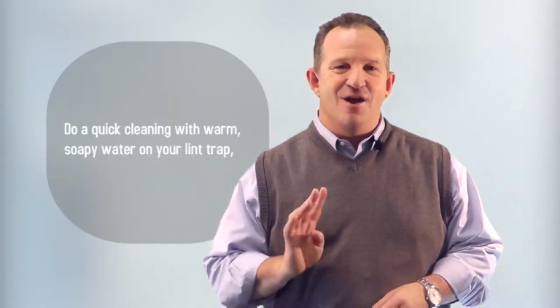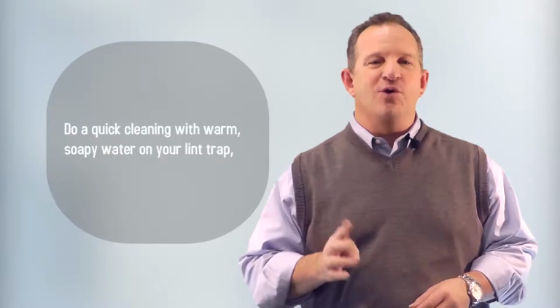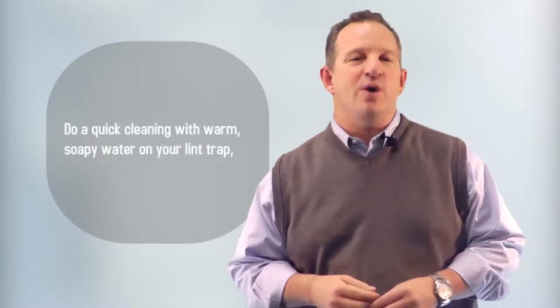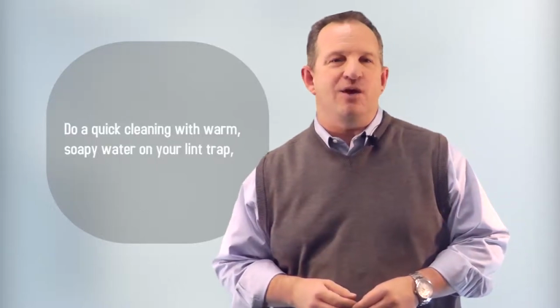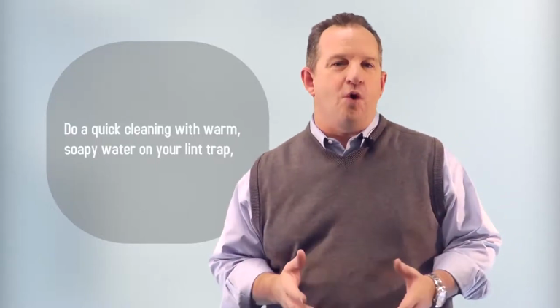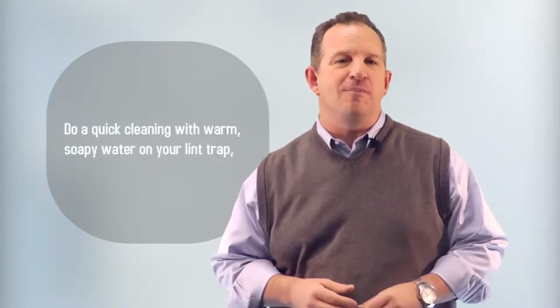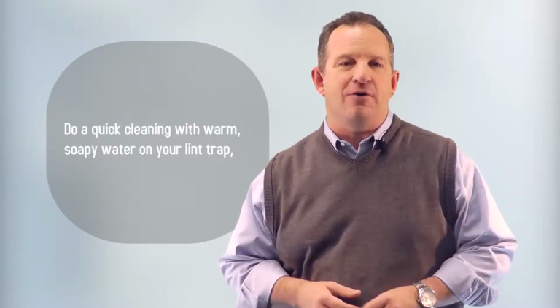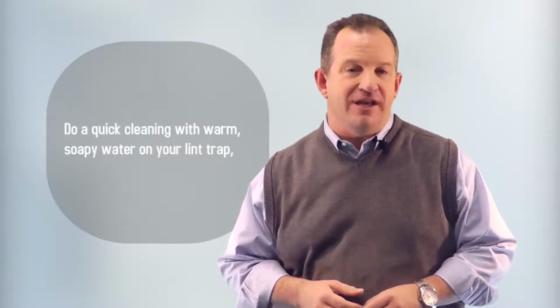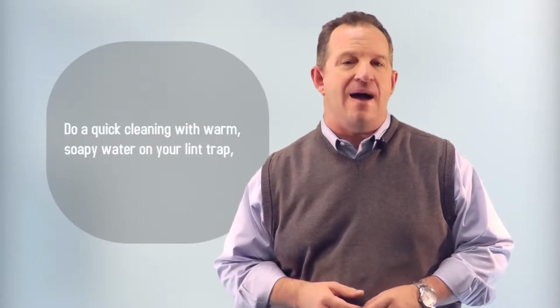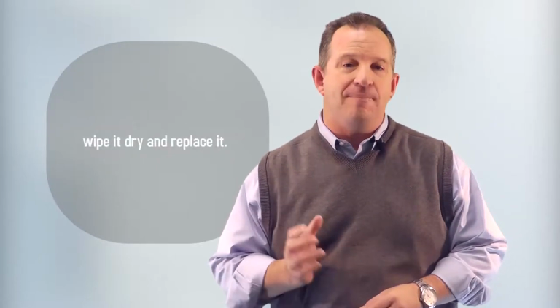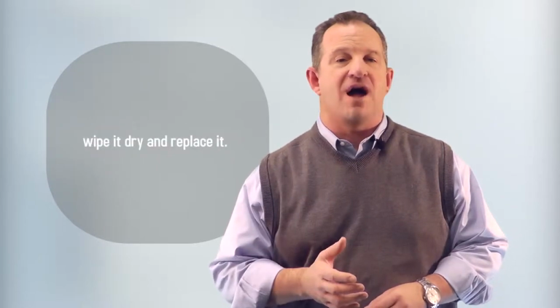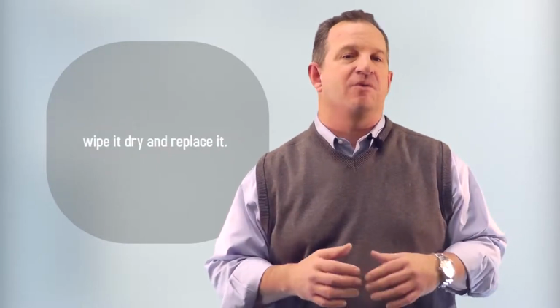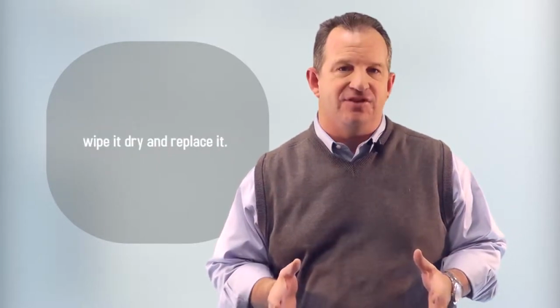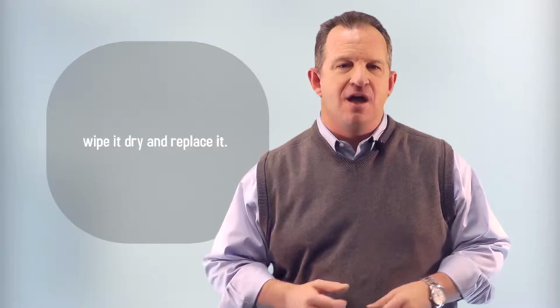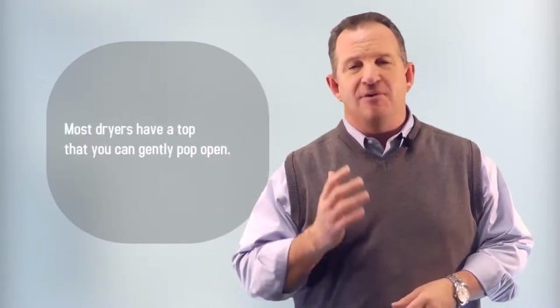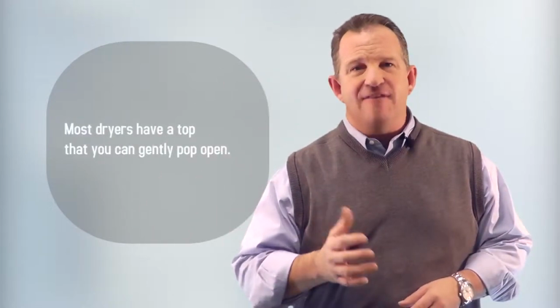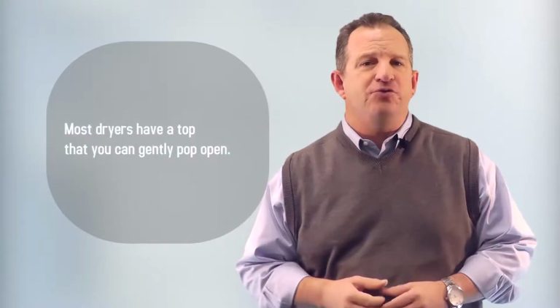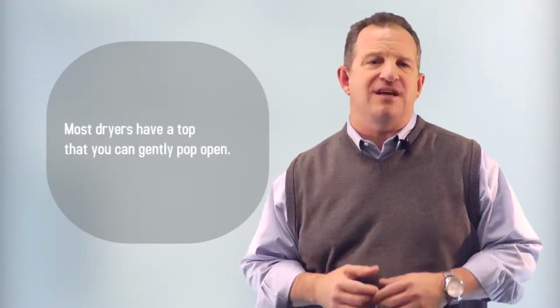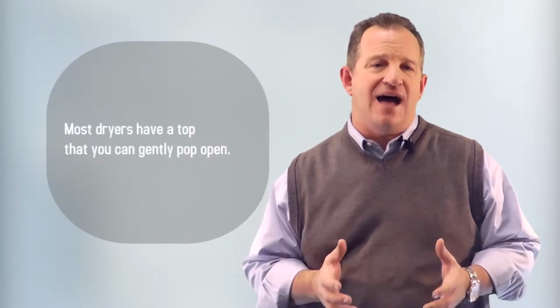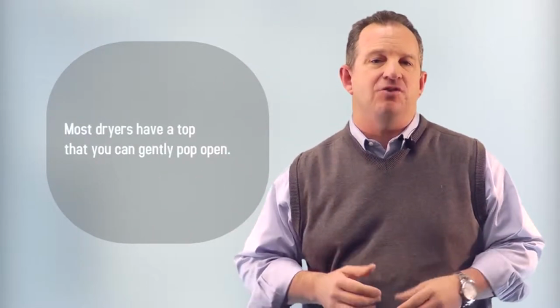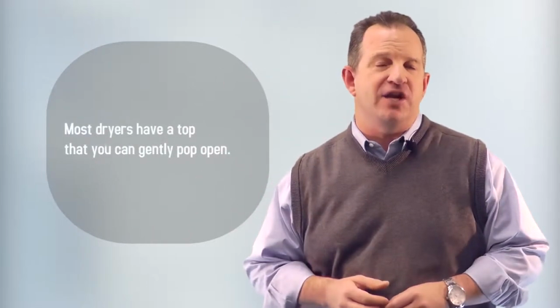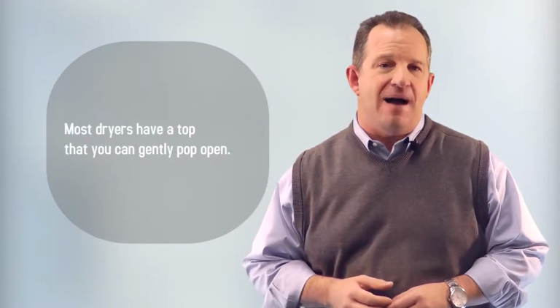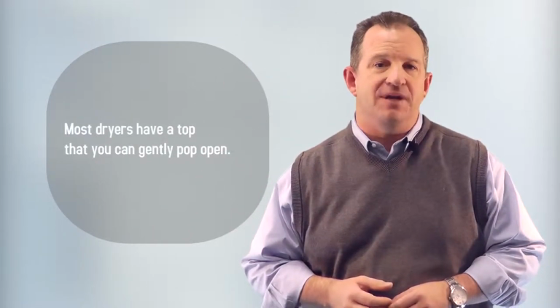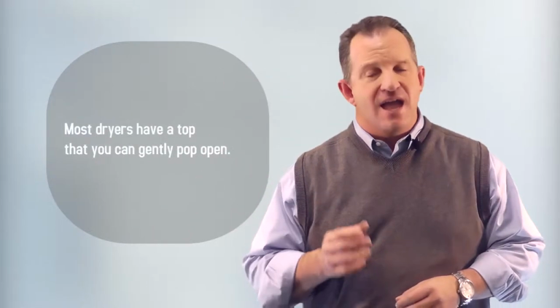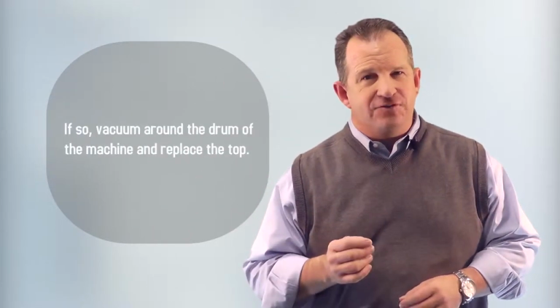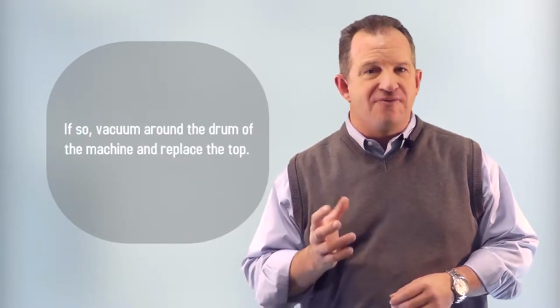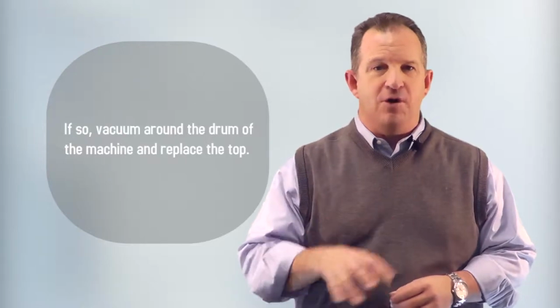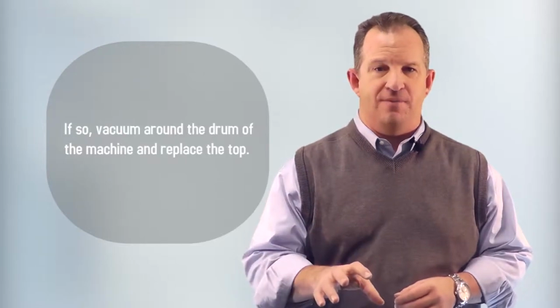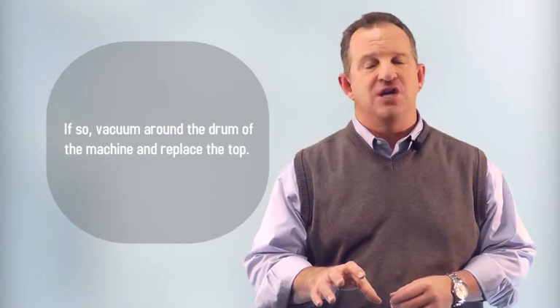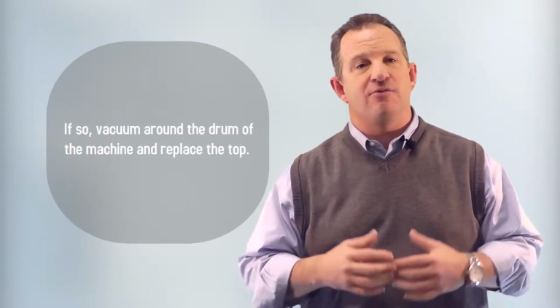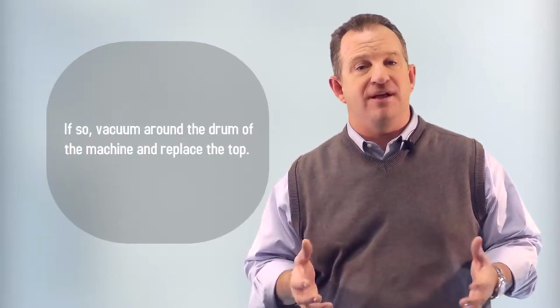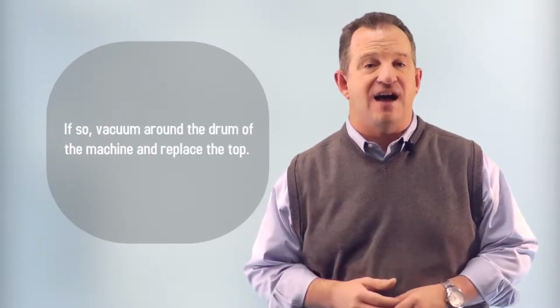Number four, do a quick cleaning with warm soapy water on your lint trap, wipe it dry, and replace it. Number five, most dryers have a top that you can gently pop open. If so, vacuum around the drum of the machine and replace the top.